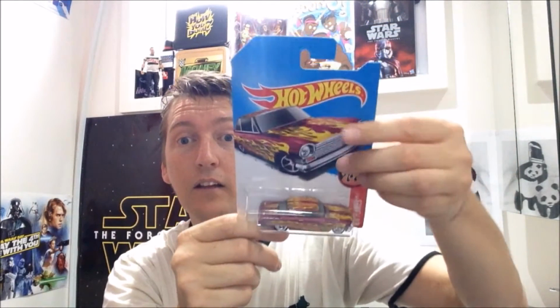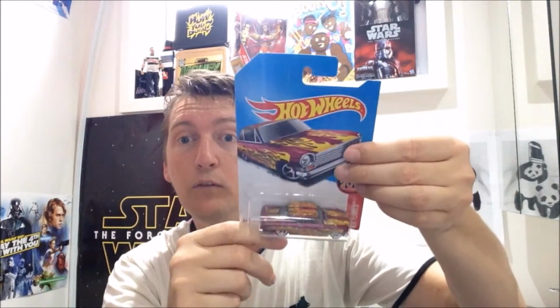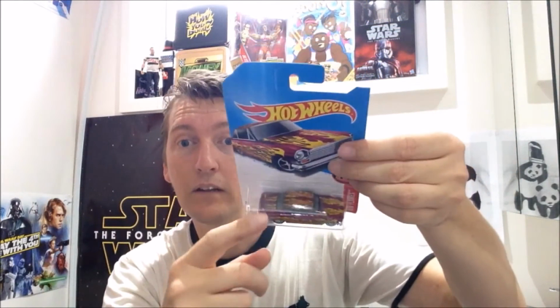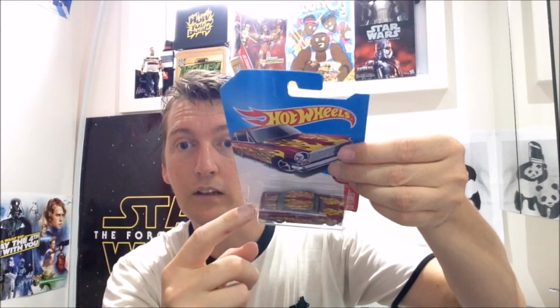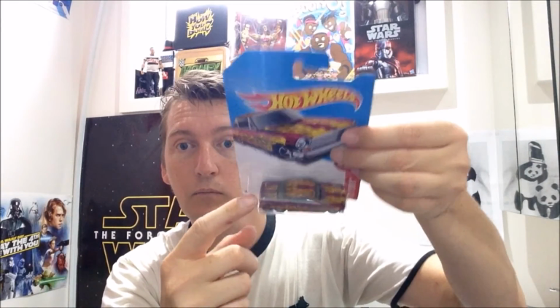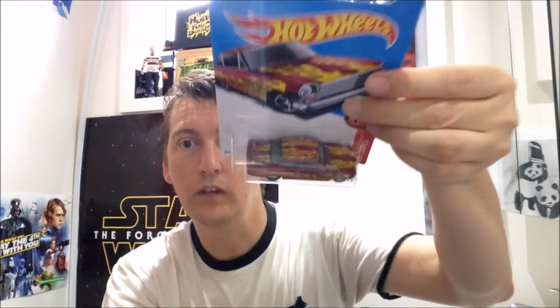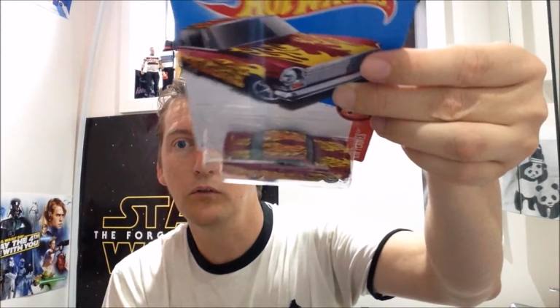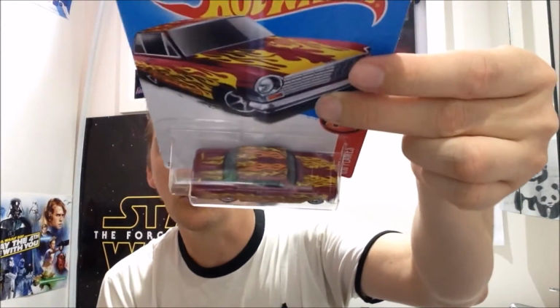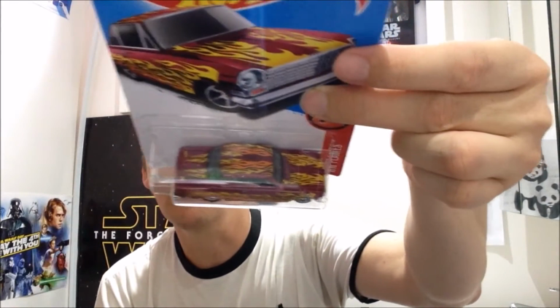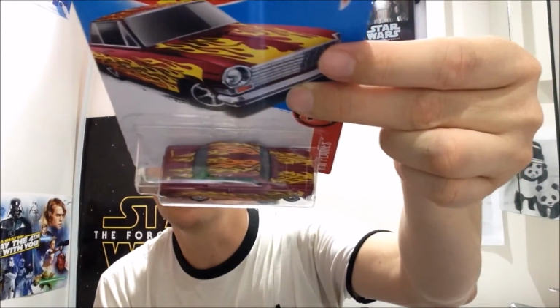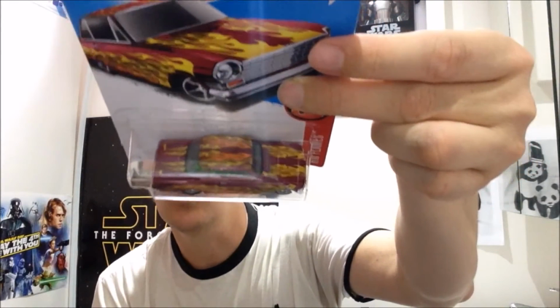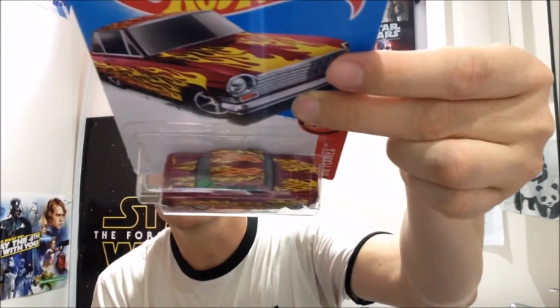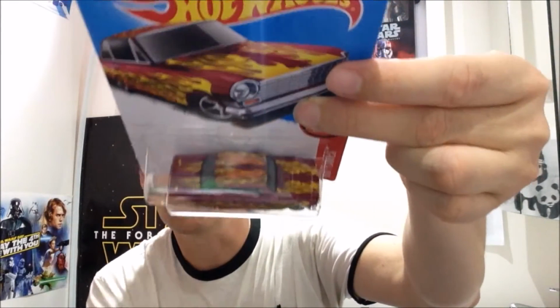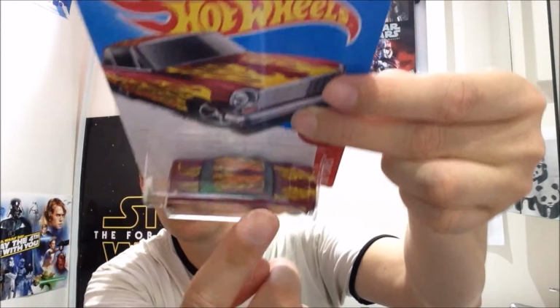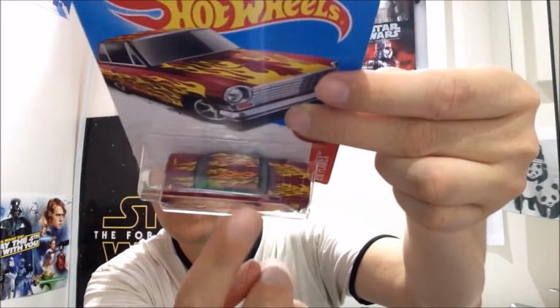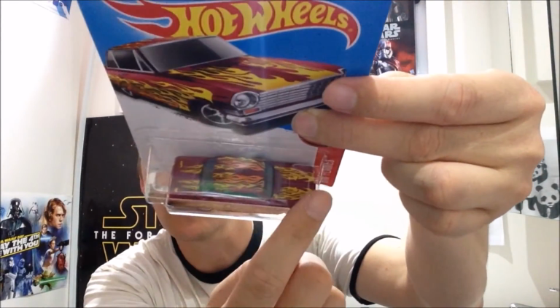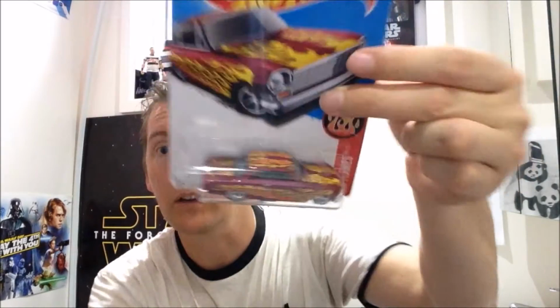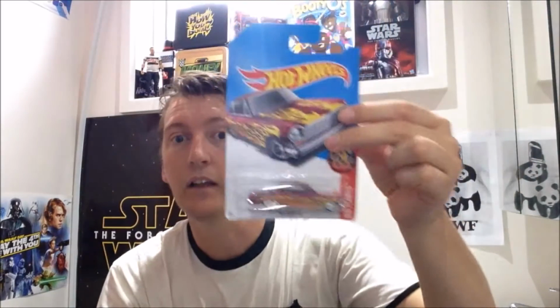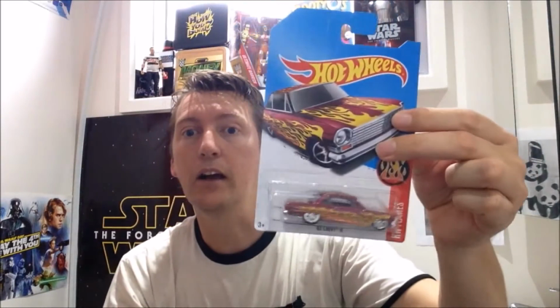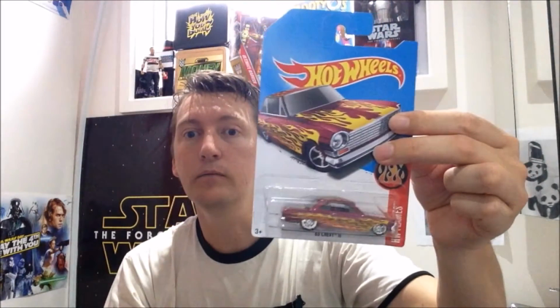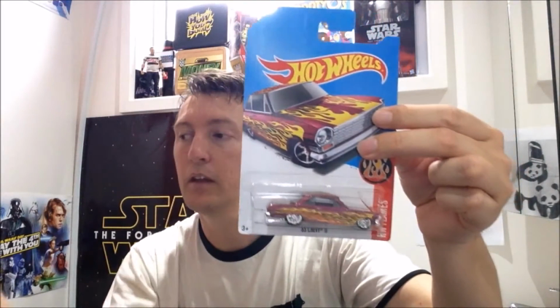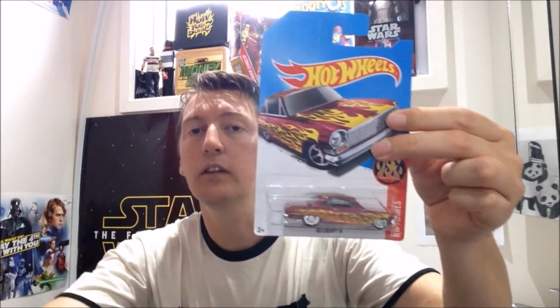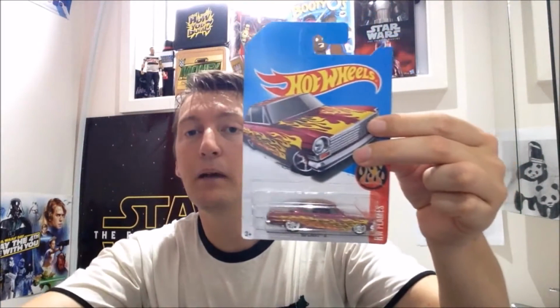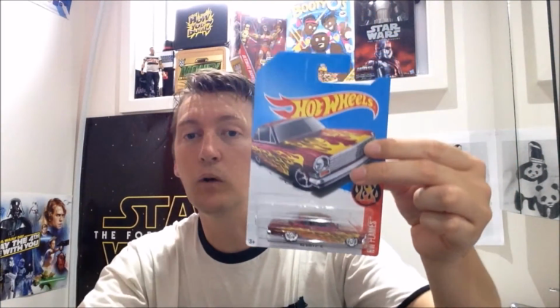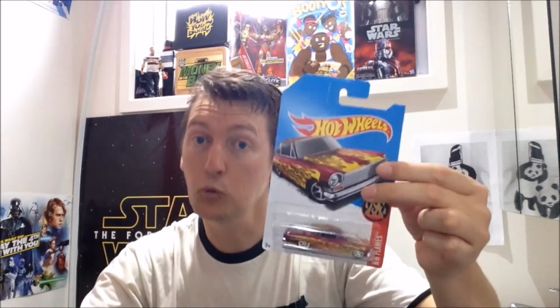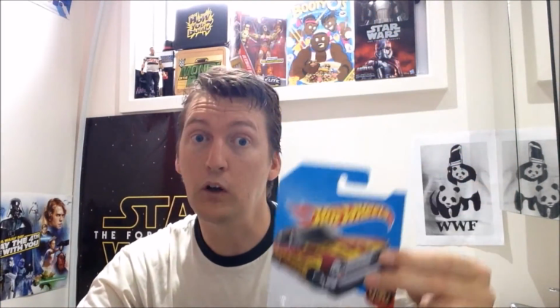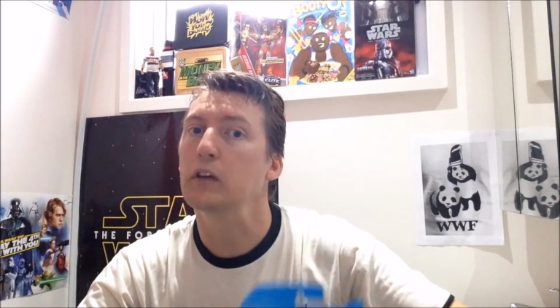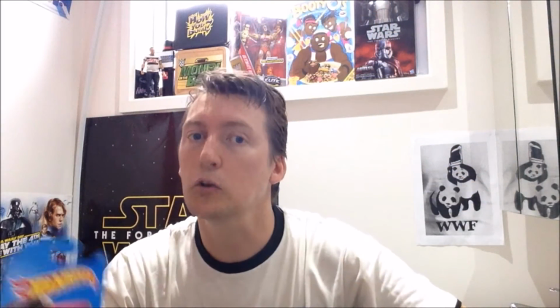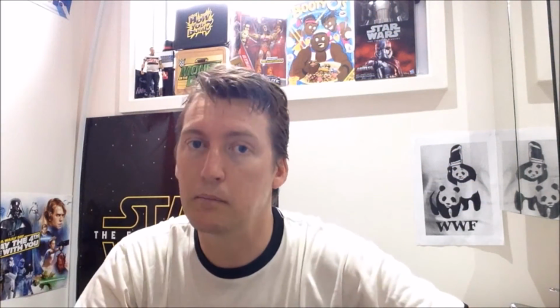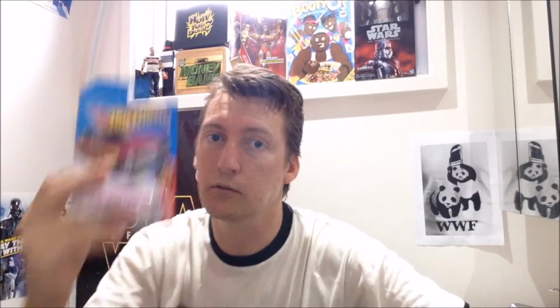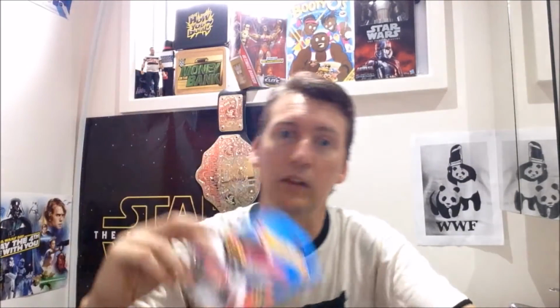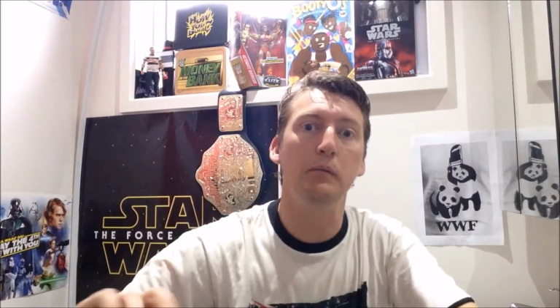The difference I found — see the flames — you've got them on the boot, on the roof, and on the front. Now, to get the basic one that you will find, if you can't, go to my eBay page — I've got one of these available.